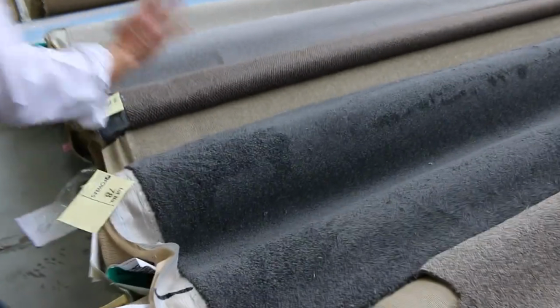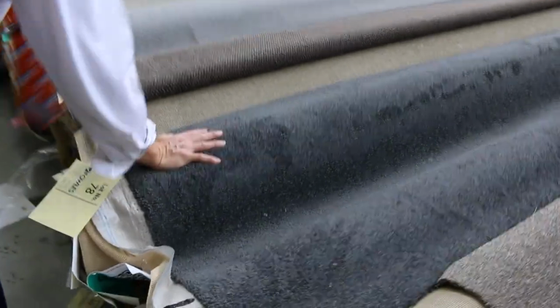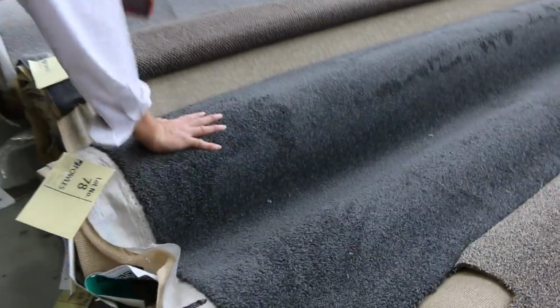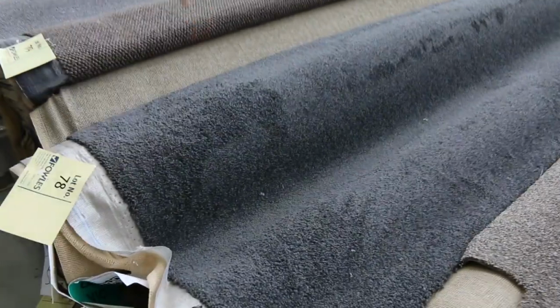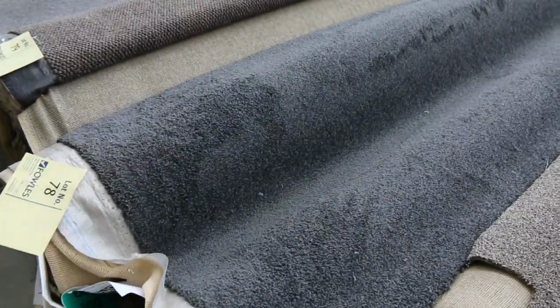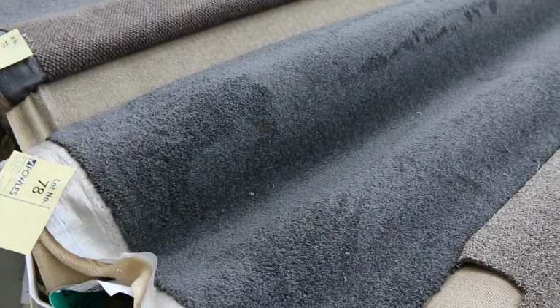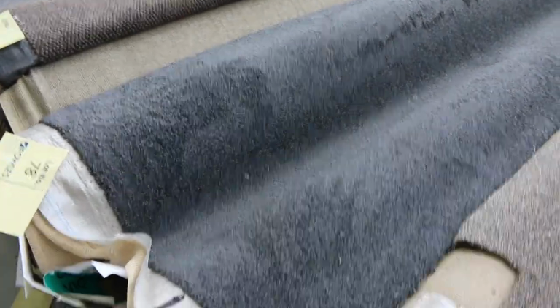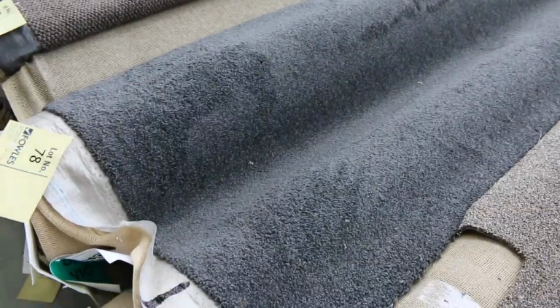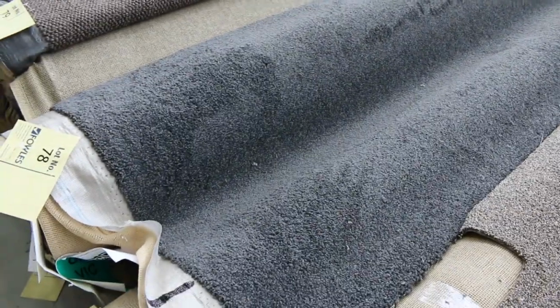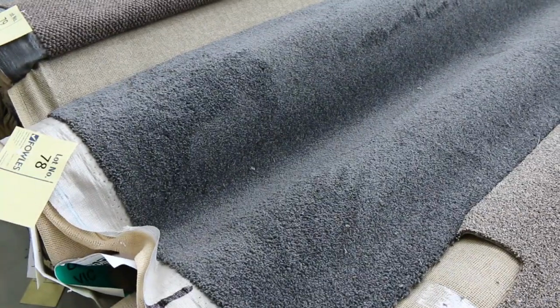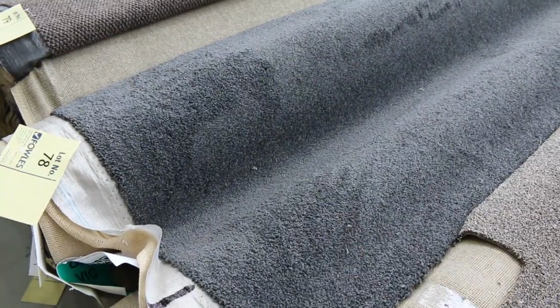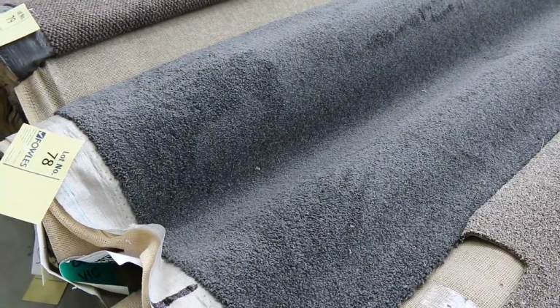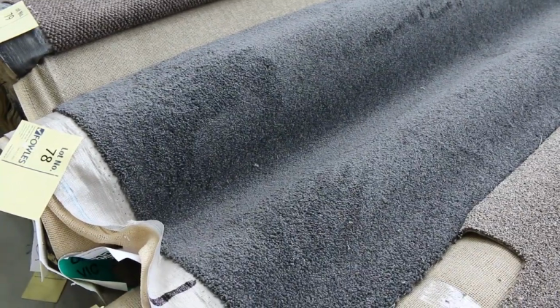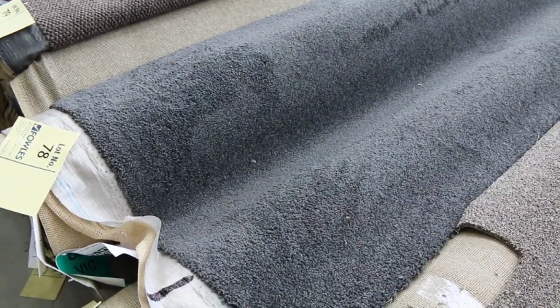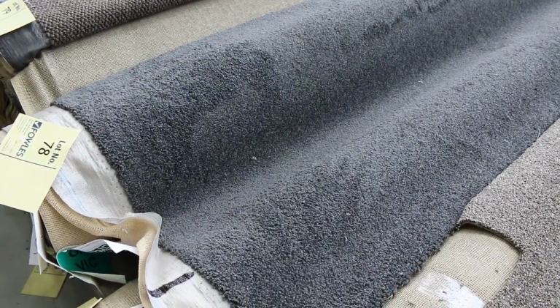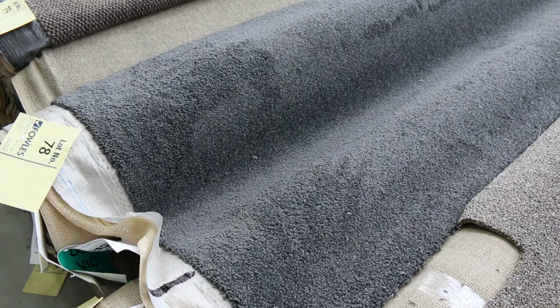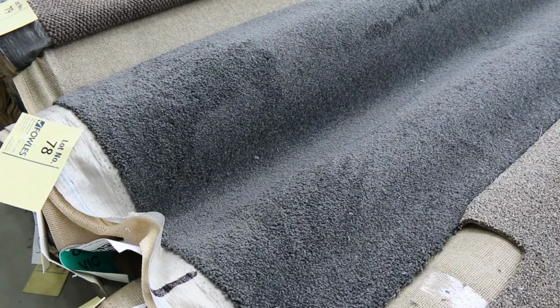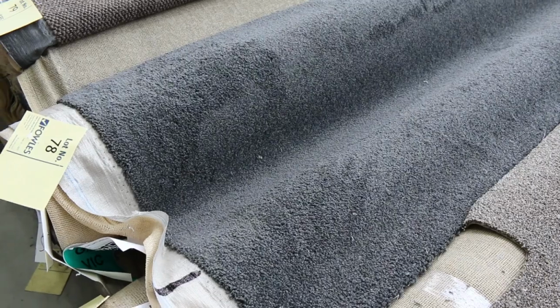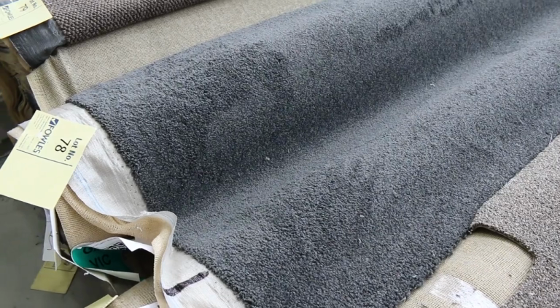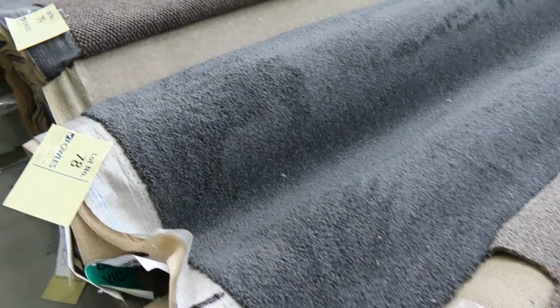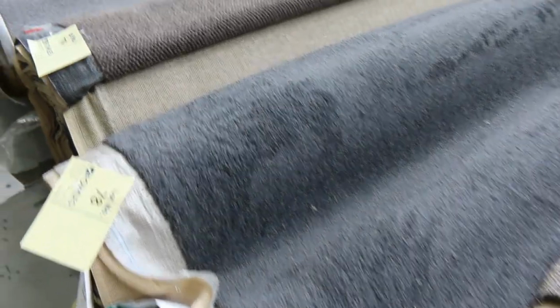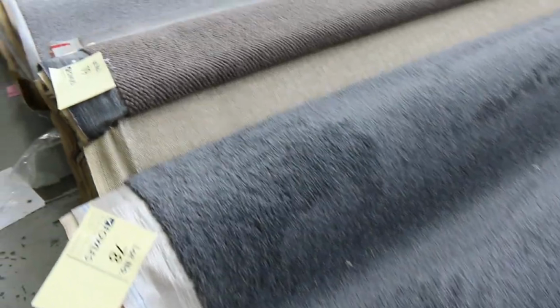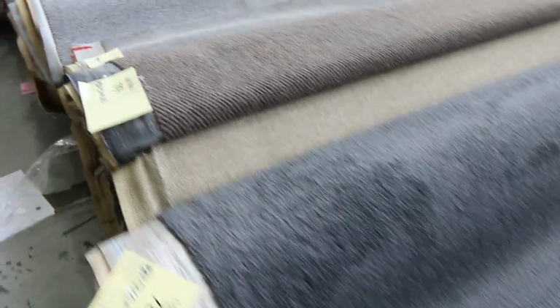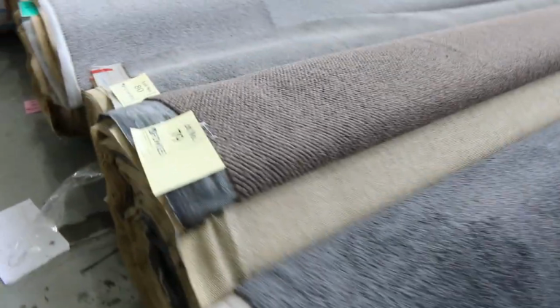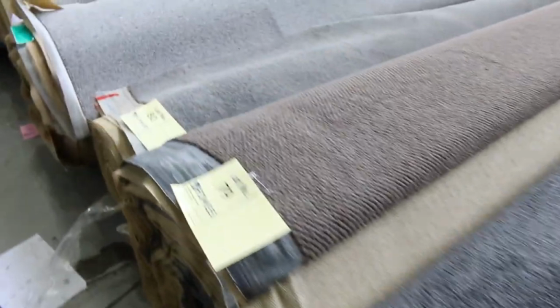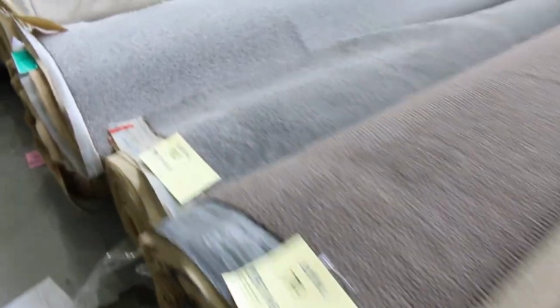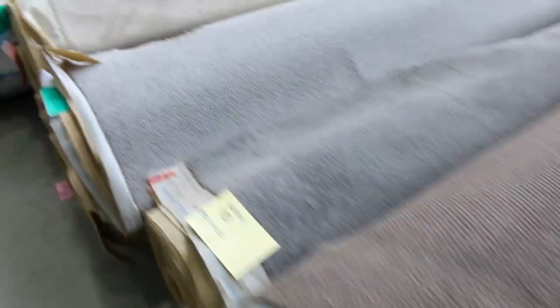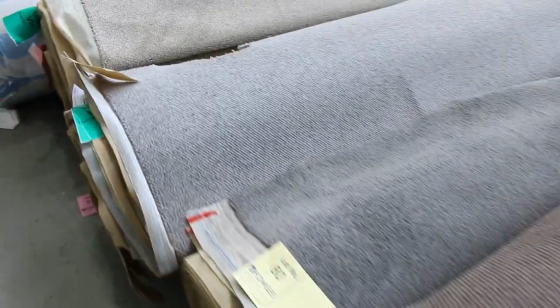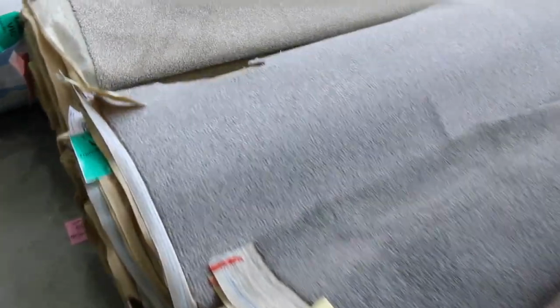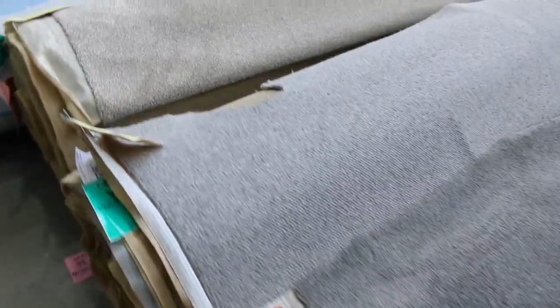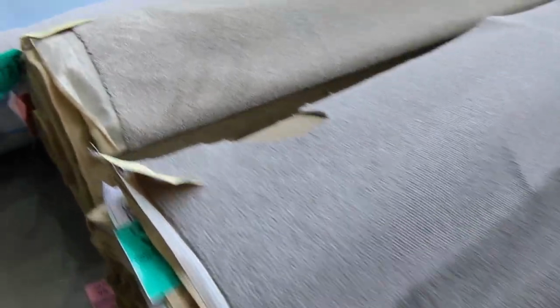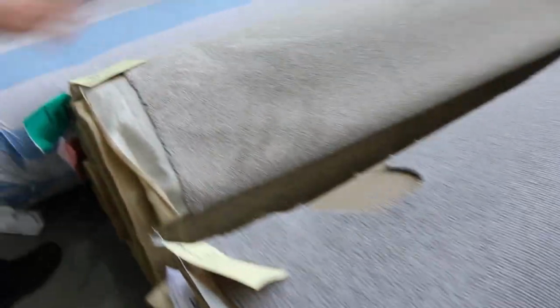There's a nice big load there of charcoal twist pile — that's quite a popular type of carpet and there's quite a few rolls there. You should be able to almost do a house lot out of that.